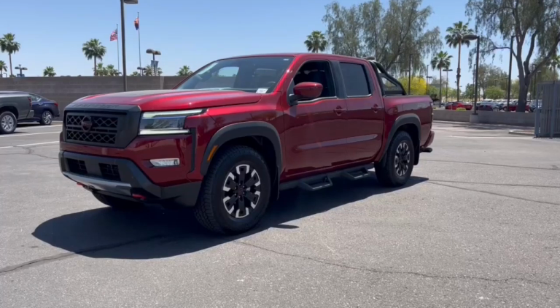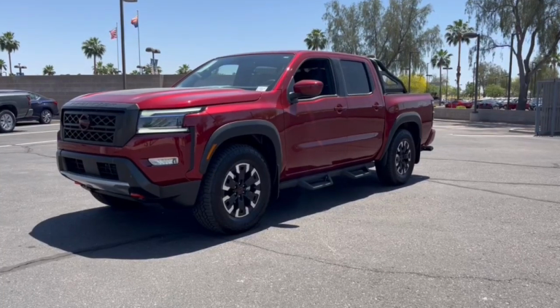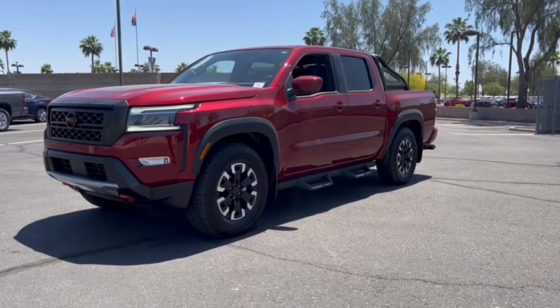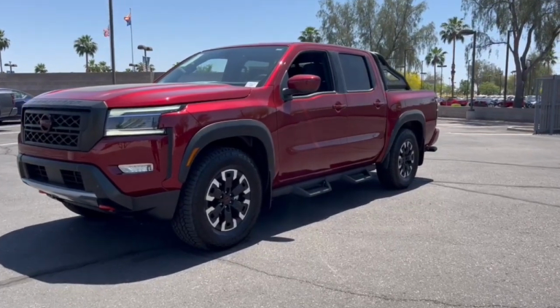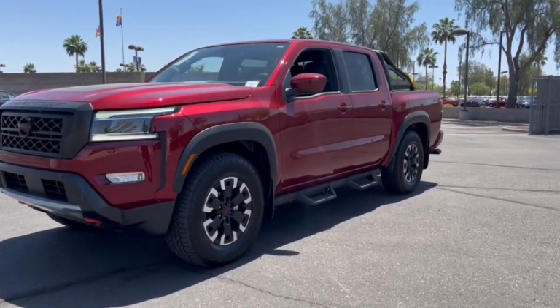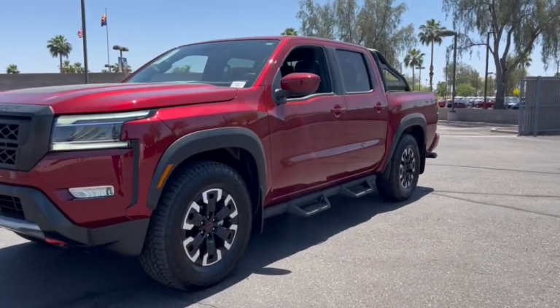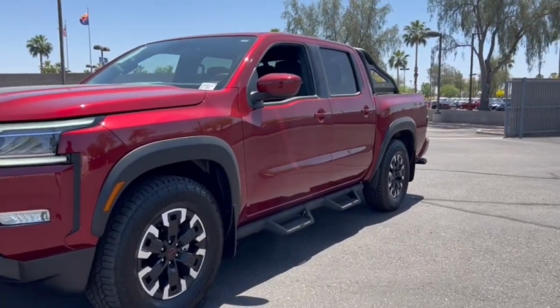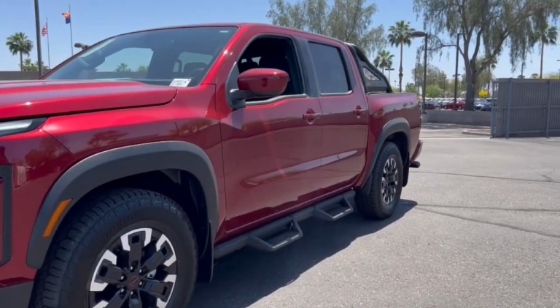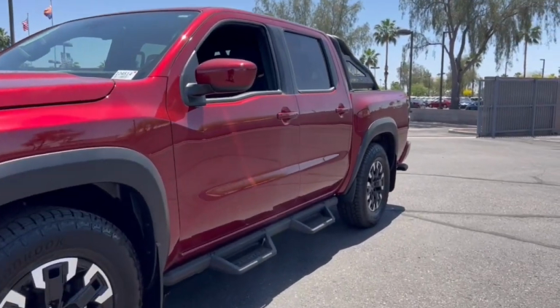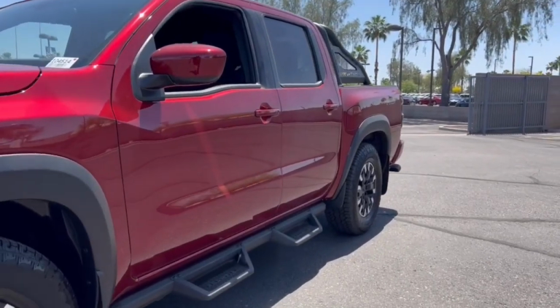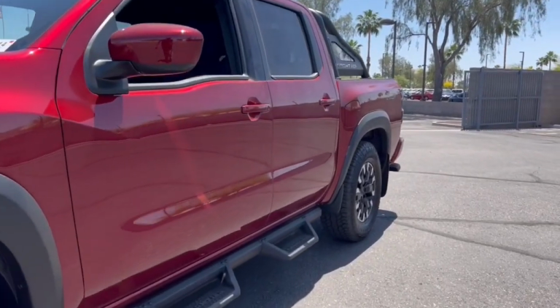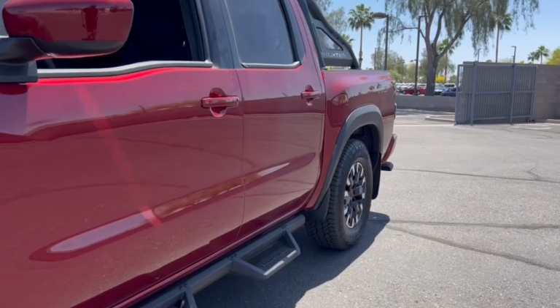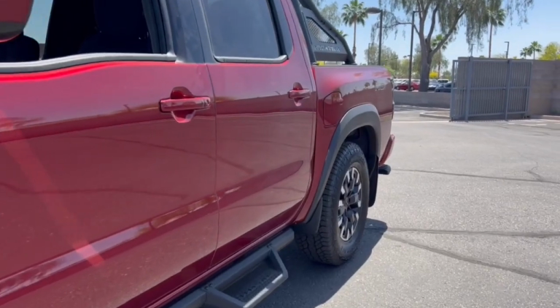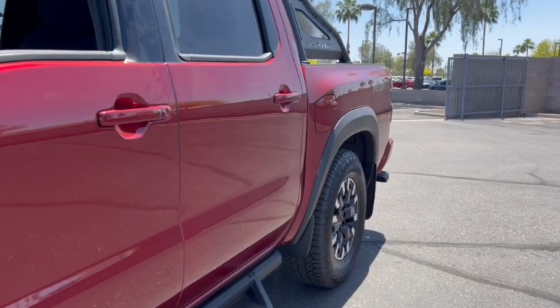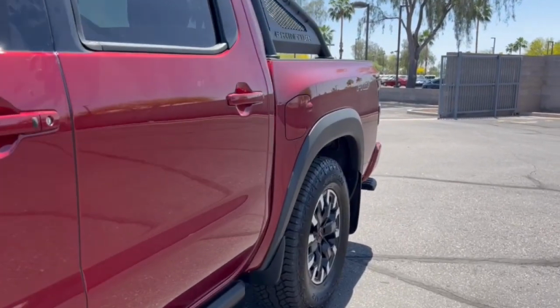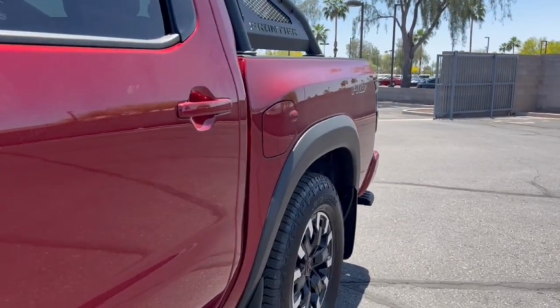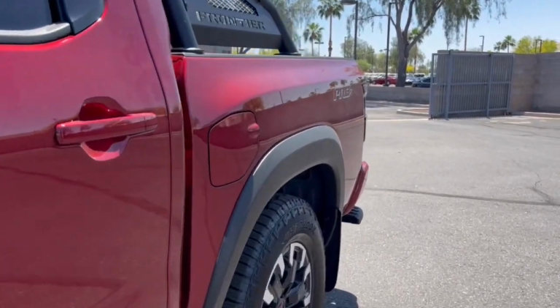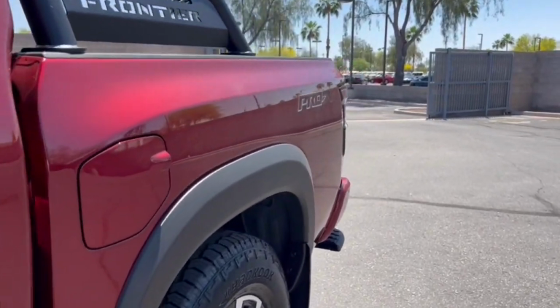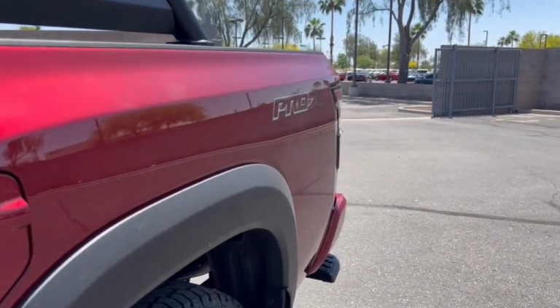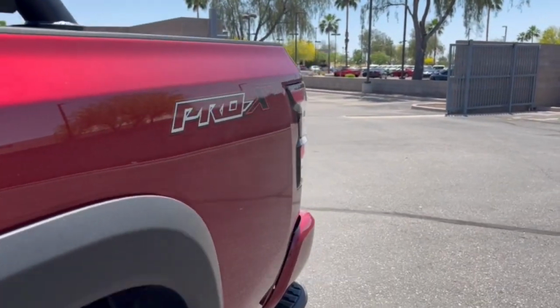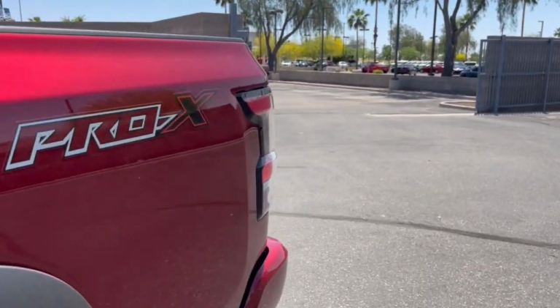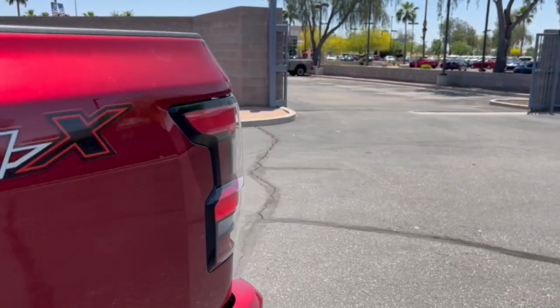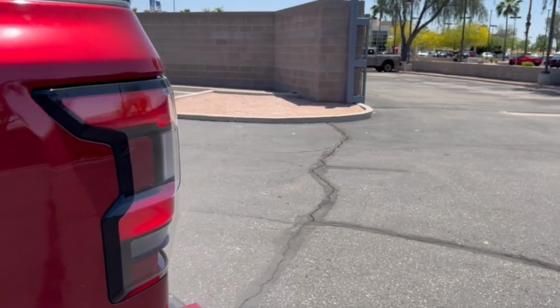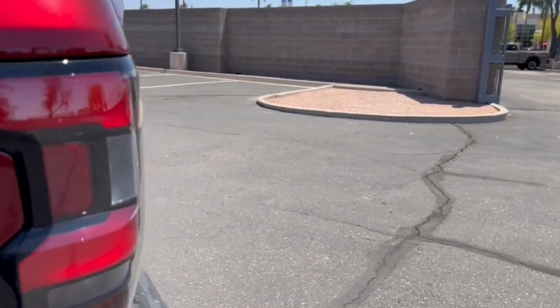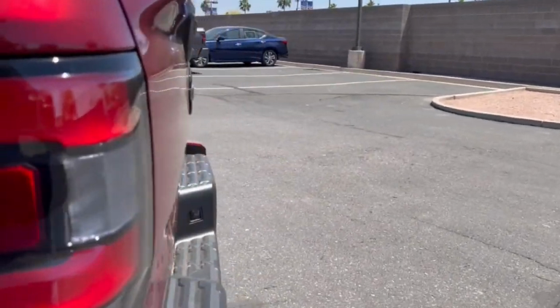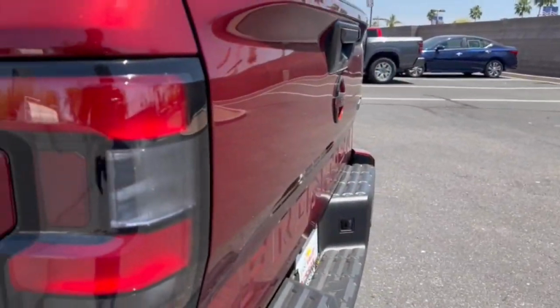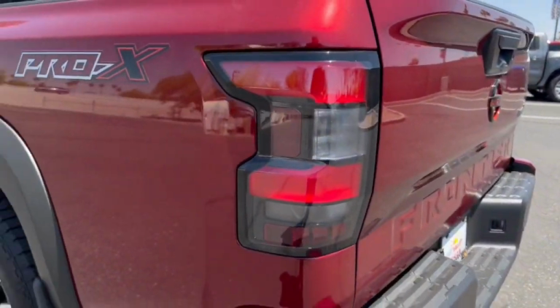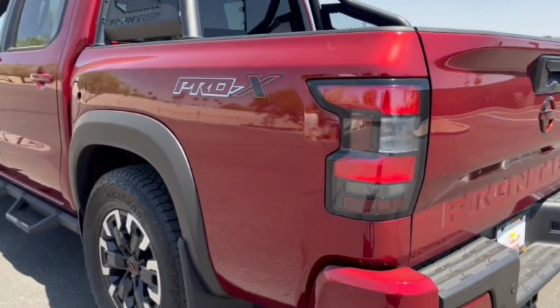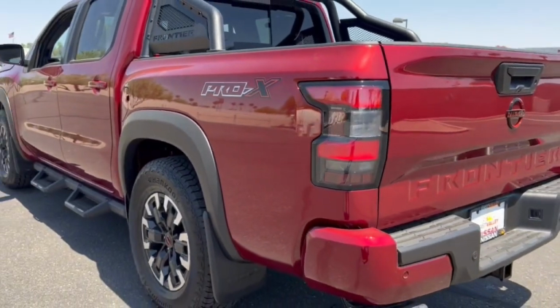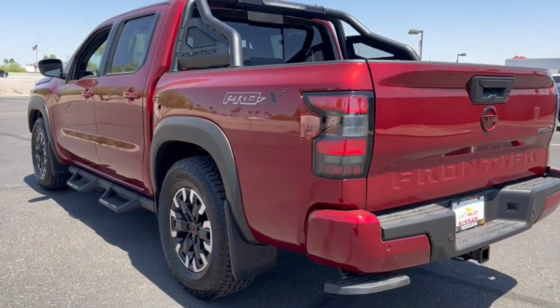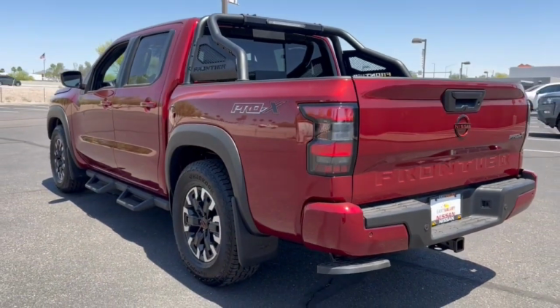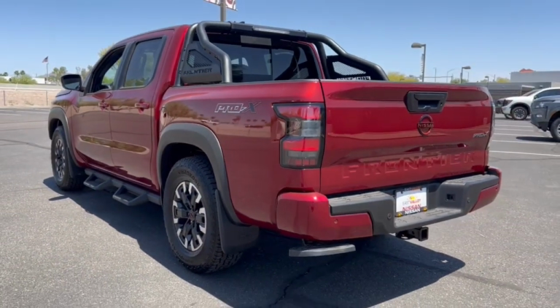Get into the 2023 Nissan Frontier. Make comfort and convenience part of every job in this well-equipped Frontier. This midsize pickup is built to work as hard as you do, and it's available at an exceptional value.